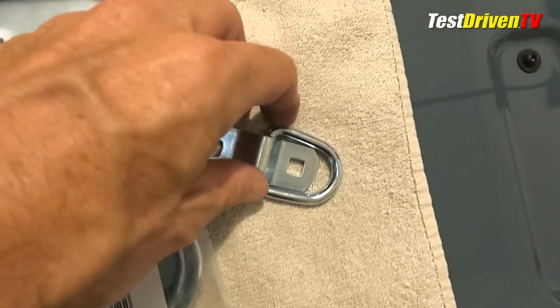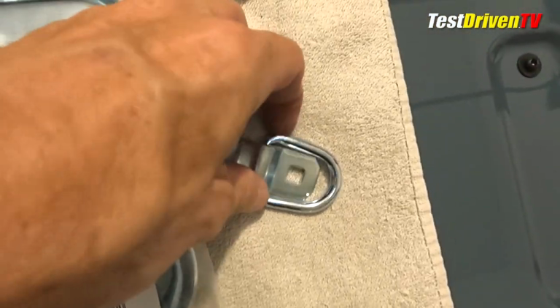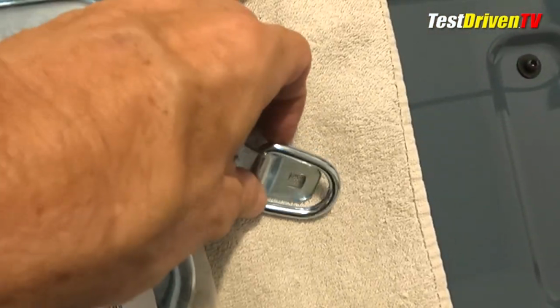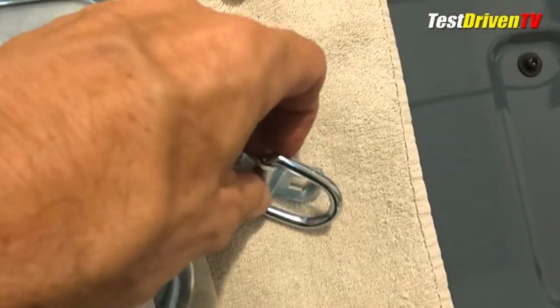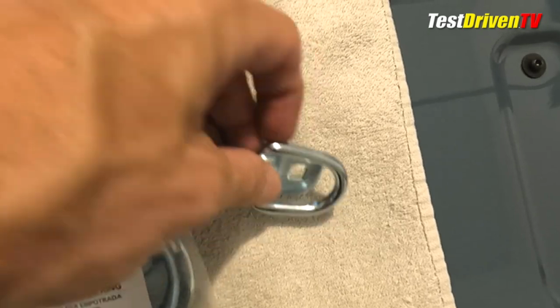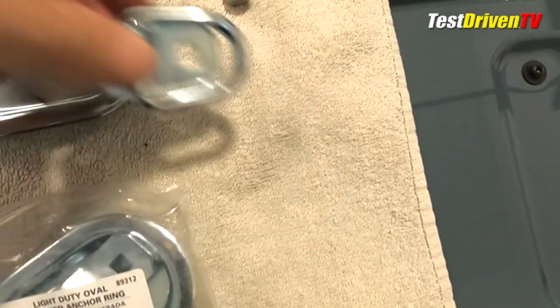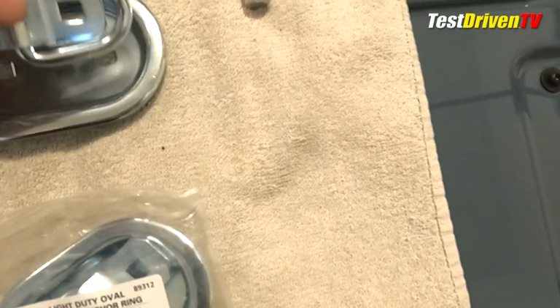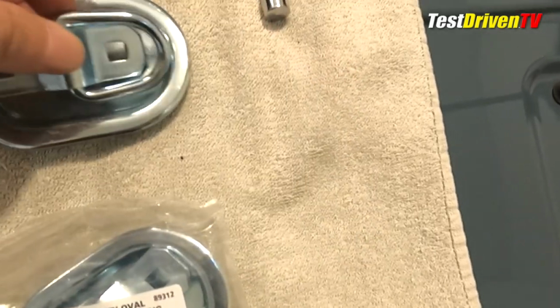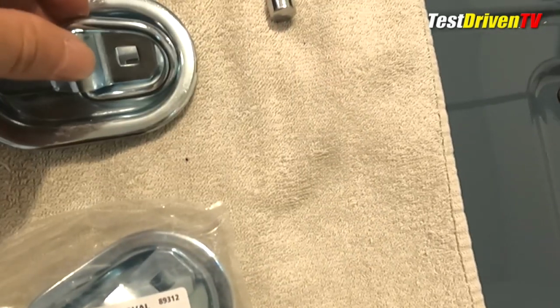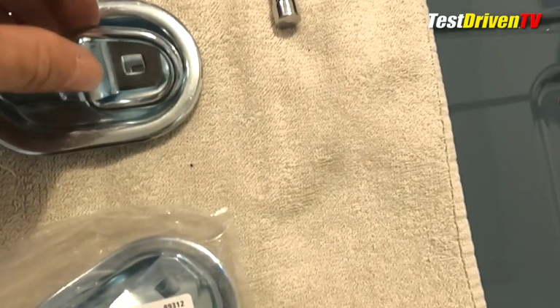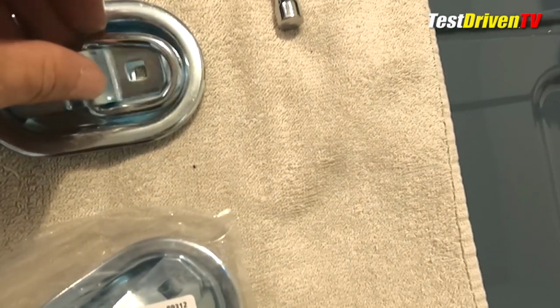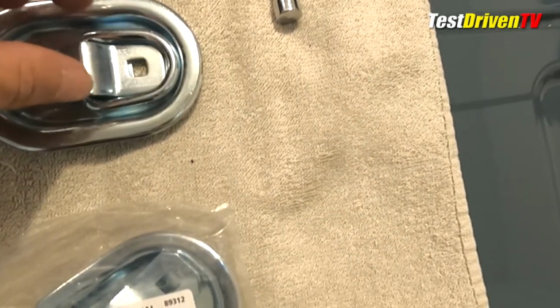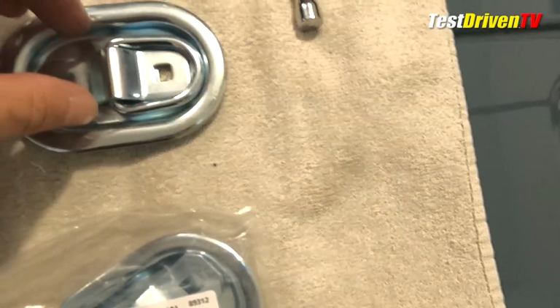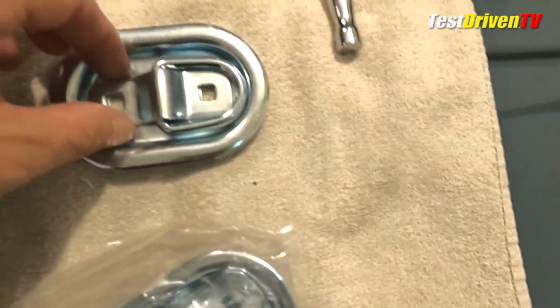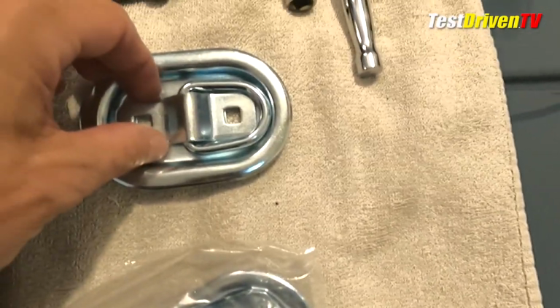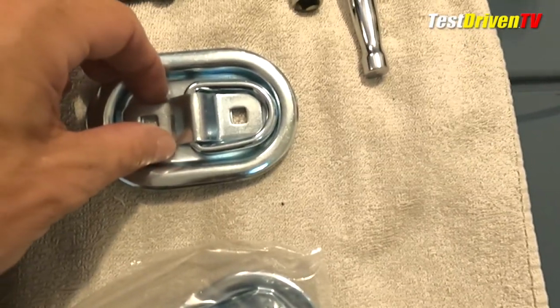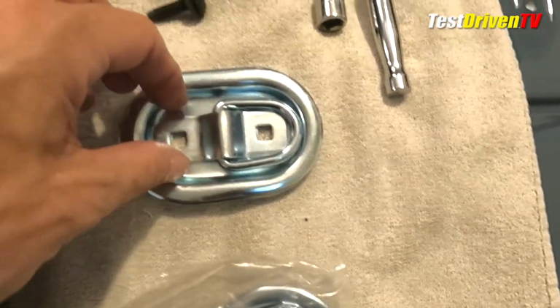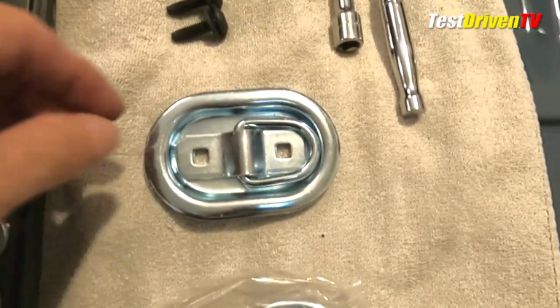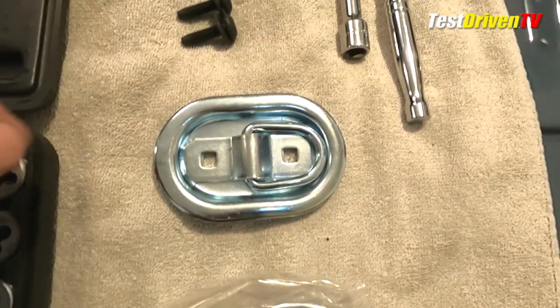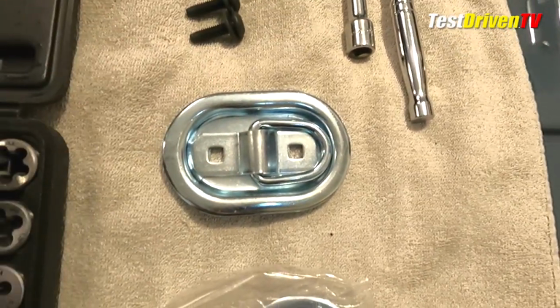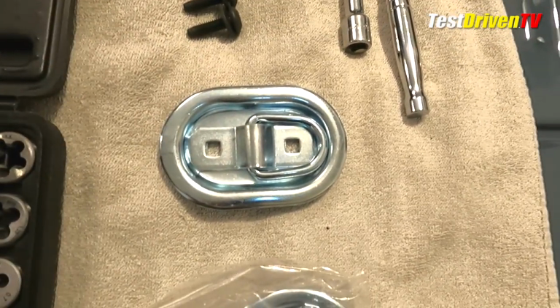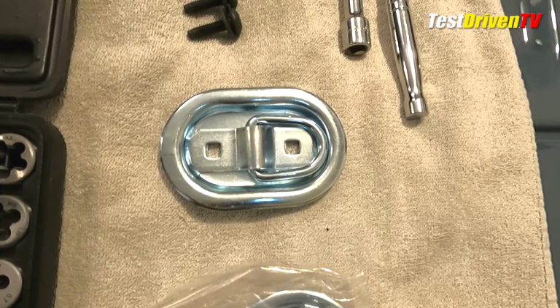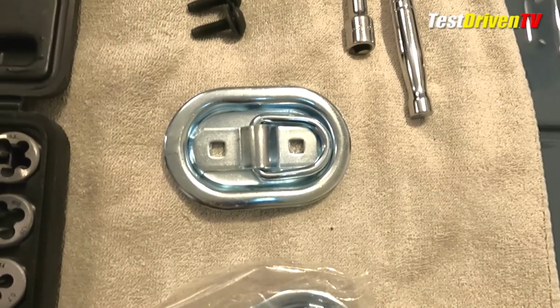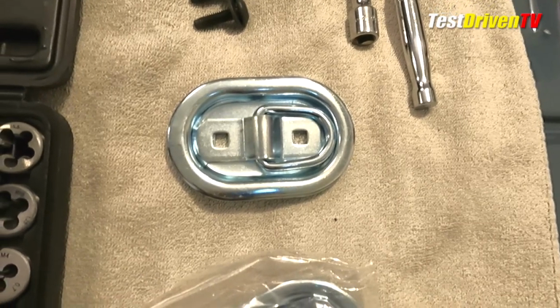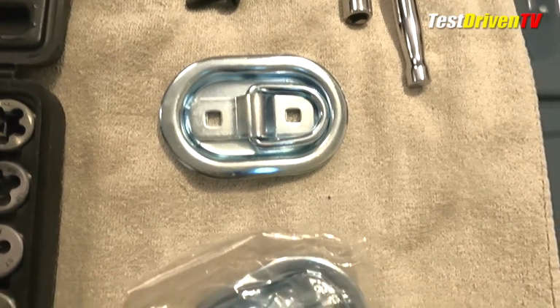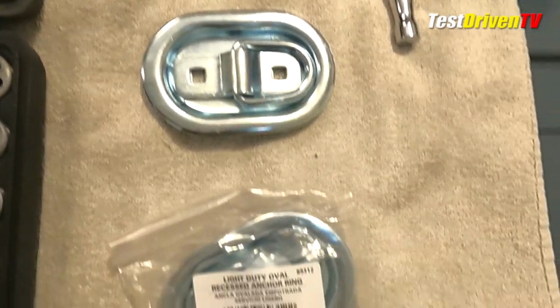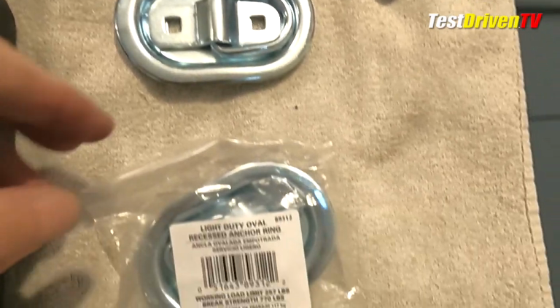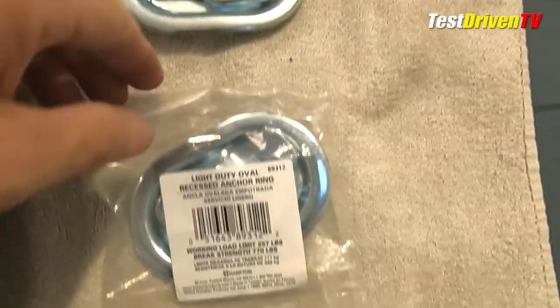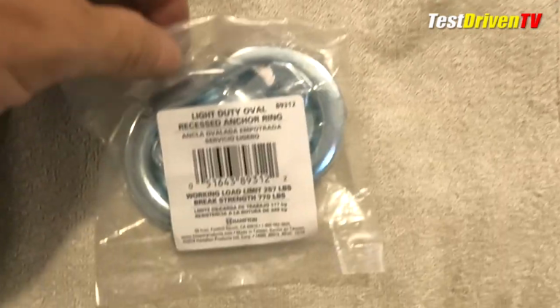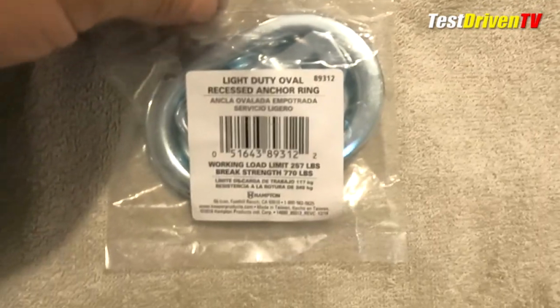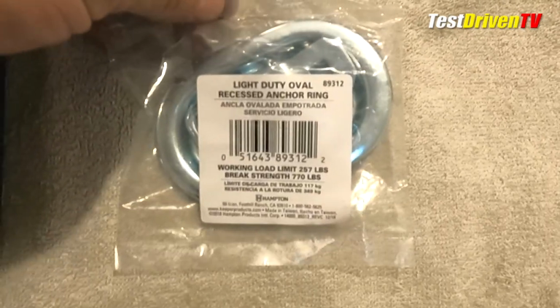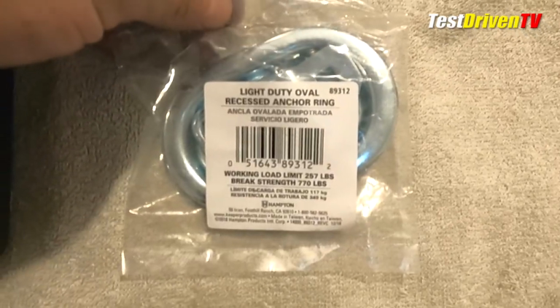I'm also adding a drop-in plastic bed liner, so I plan to use the flange cups in that installation, but you can leave them off if you just have a plain bed surface or the spray-in bed liner.